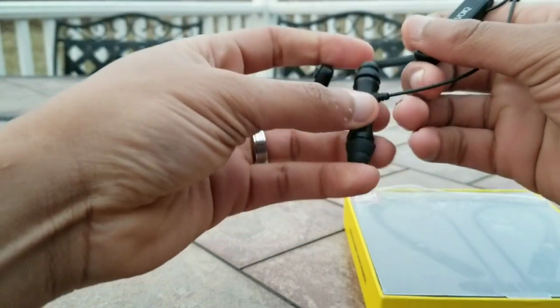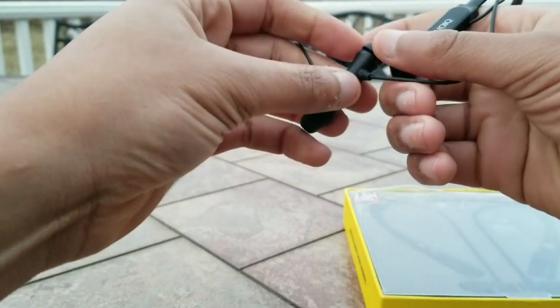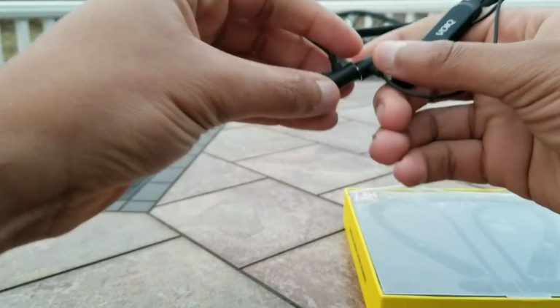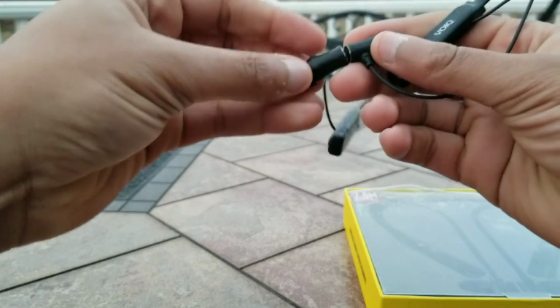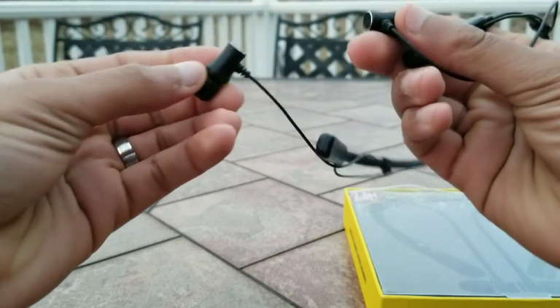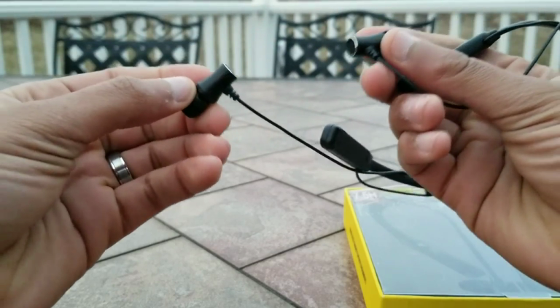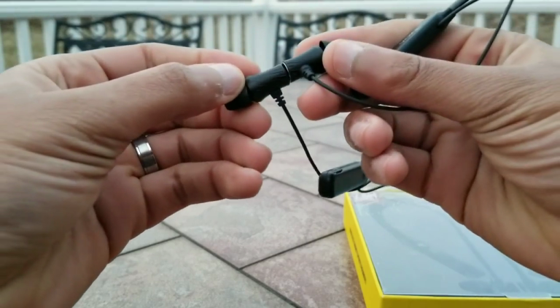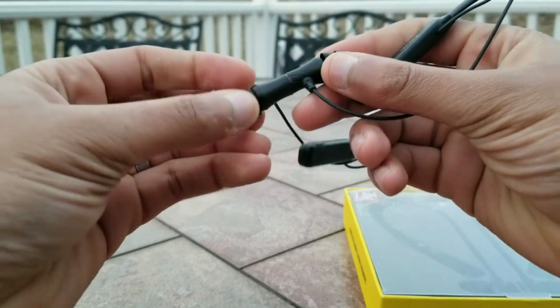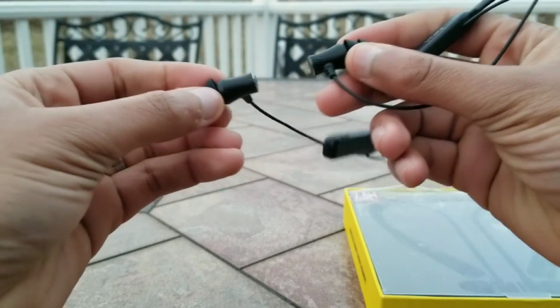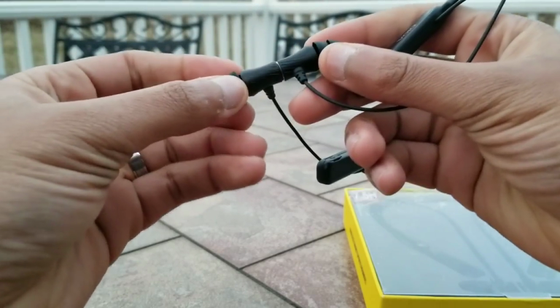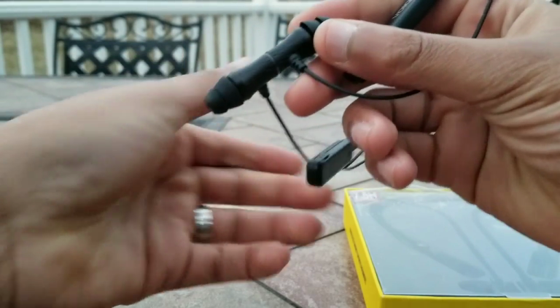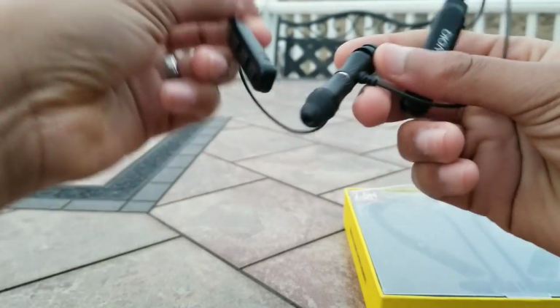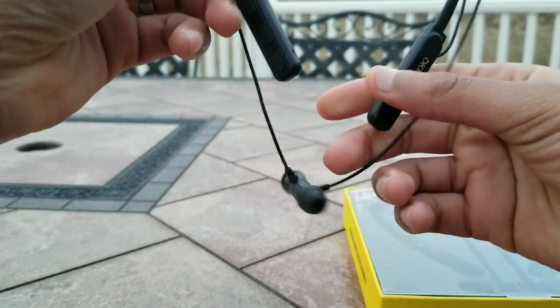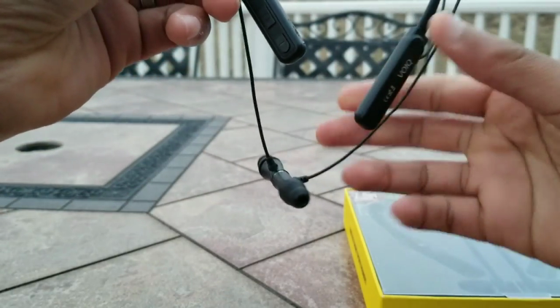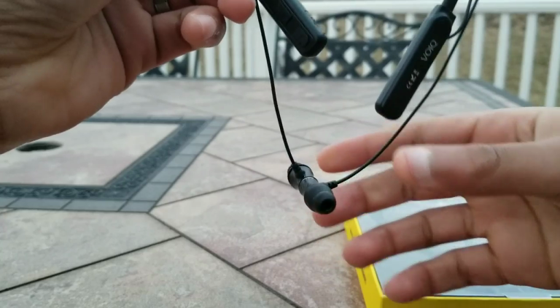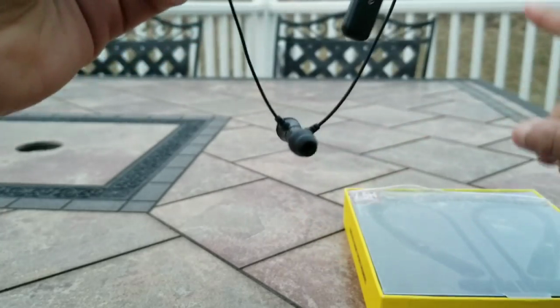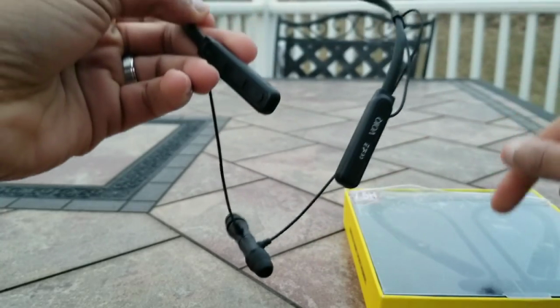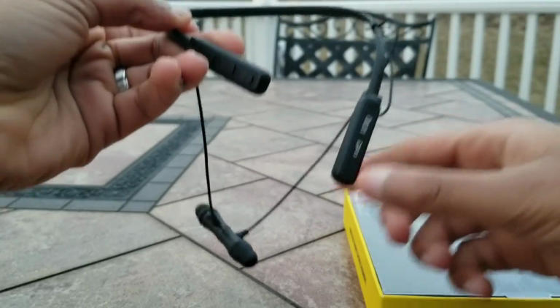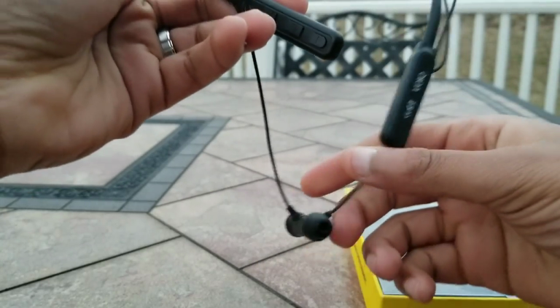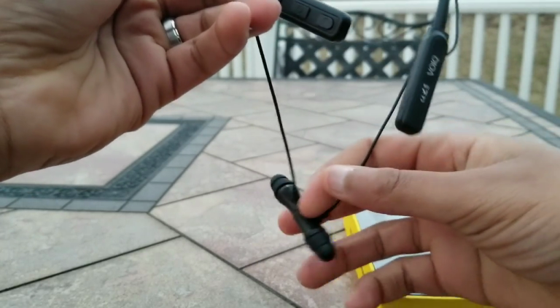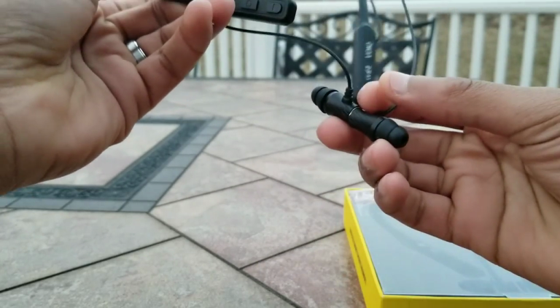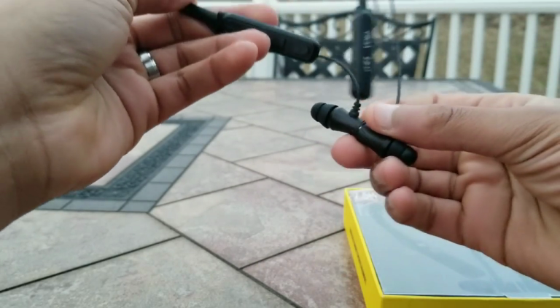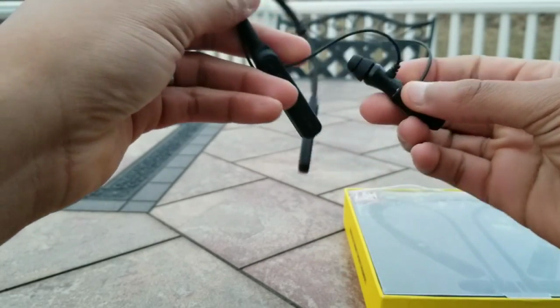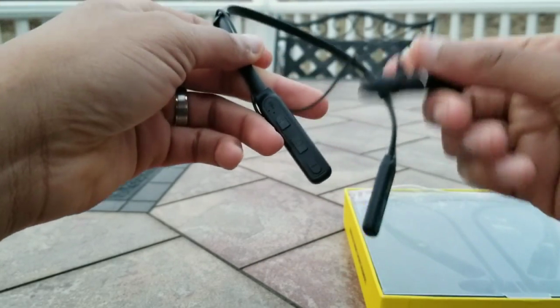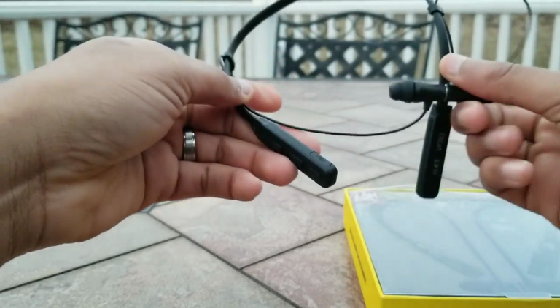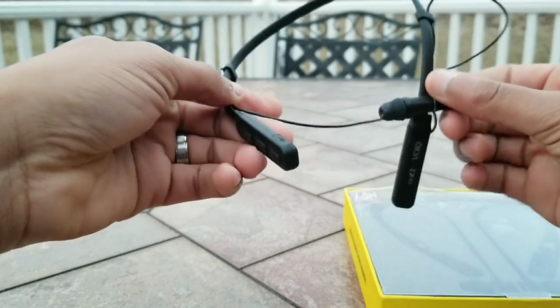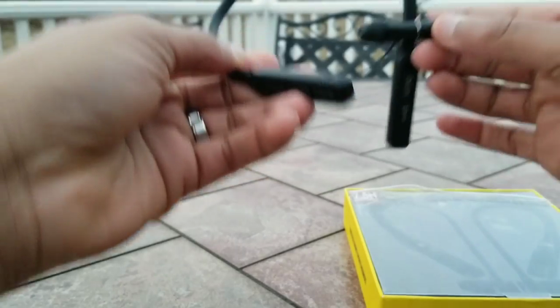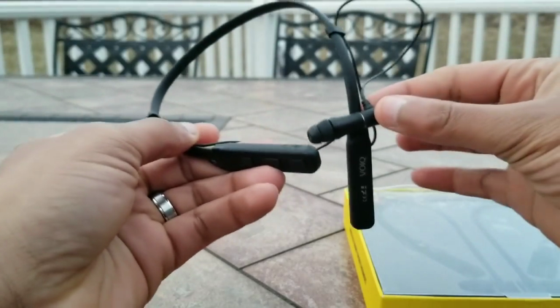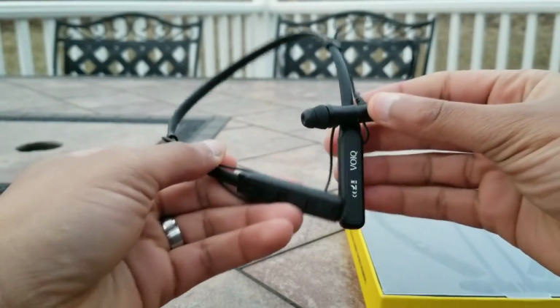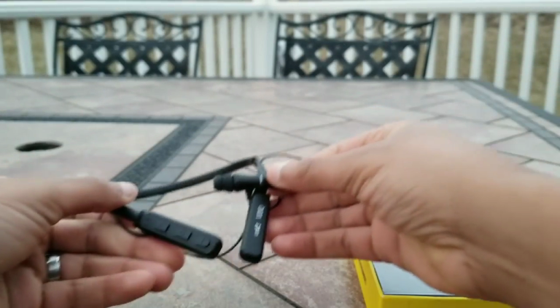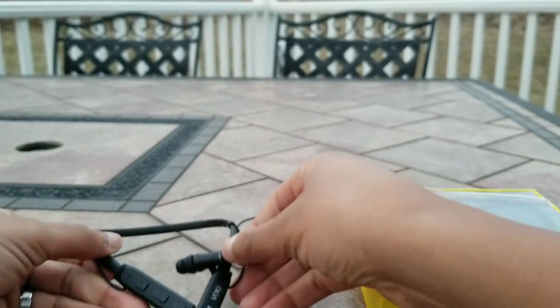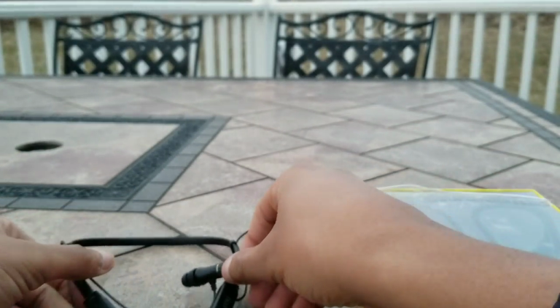Another cool thing is that the earbuds themselves magnify and remain attached to each other for easy stowing away. However, these do not come with a case, but putting them away kind of keeps the detangulation at a minimum.